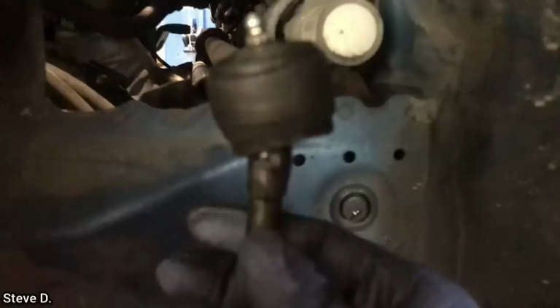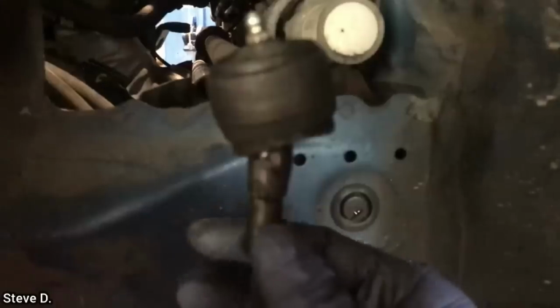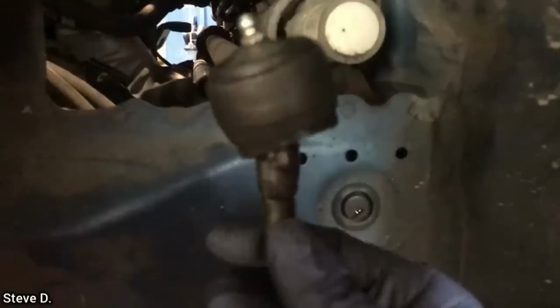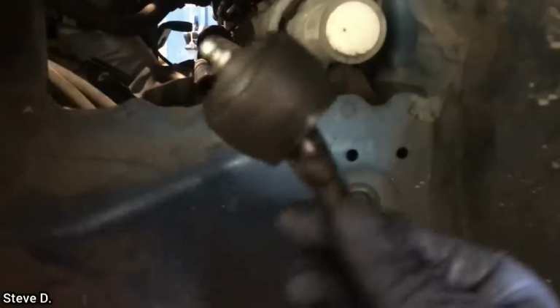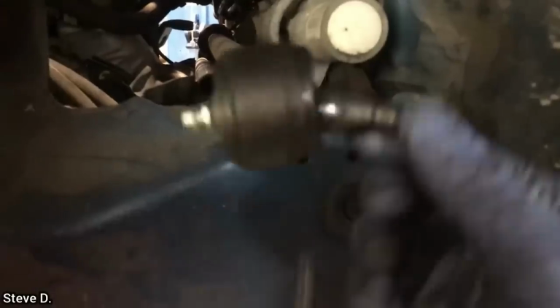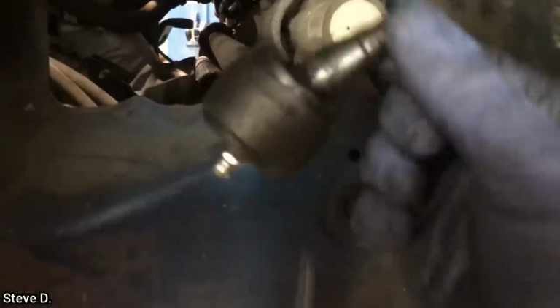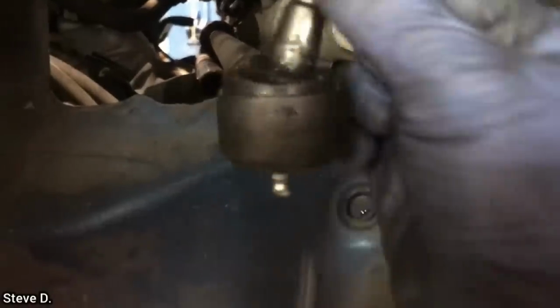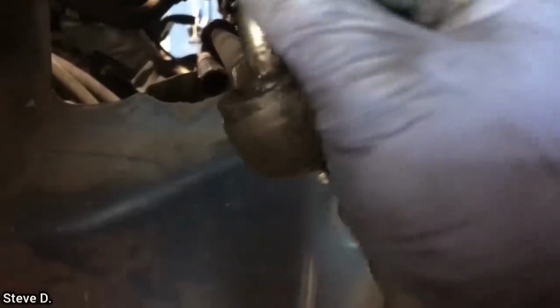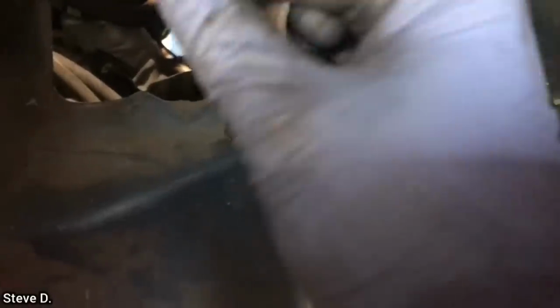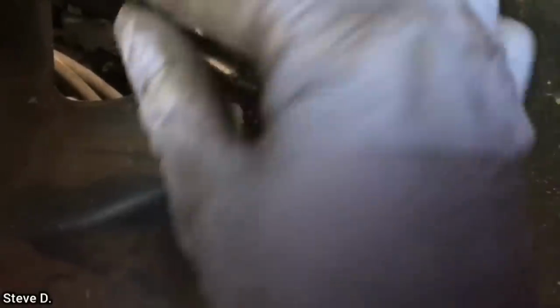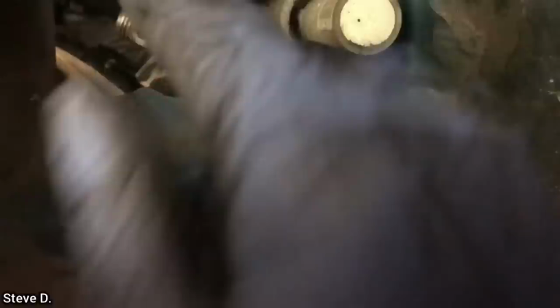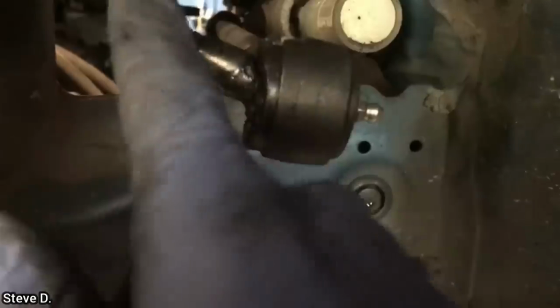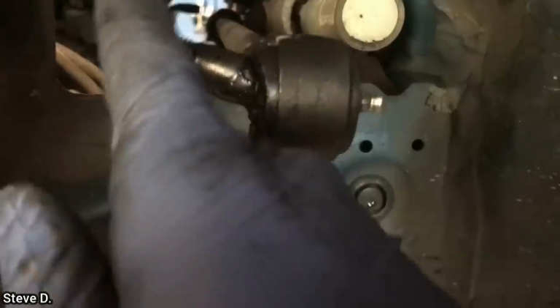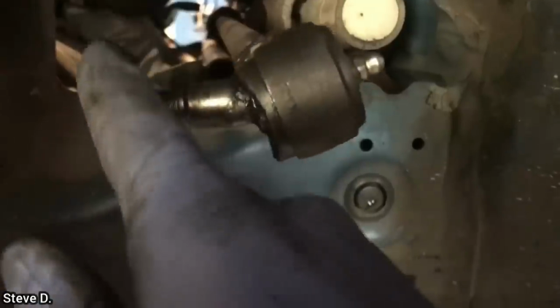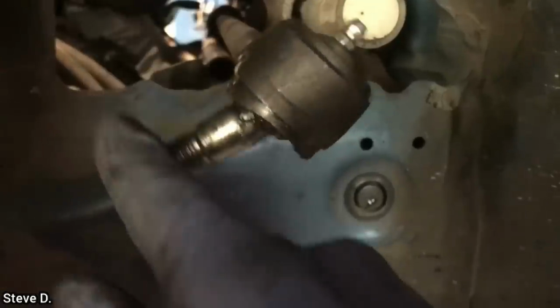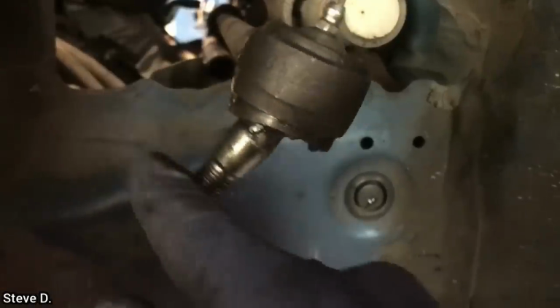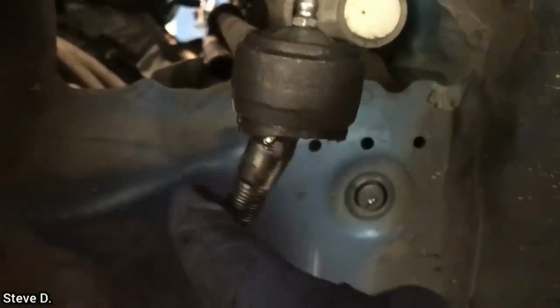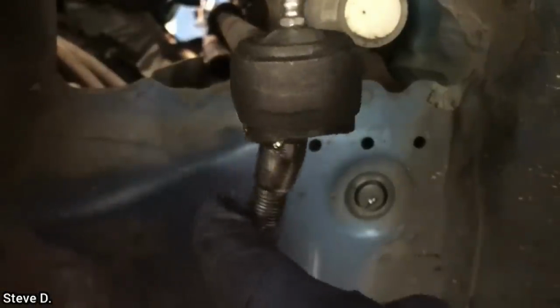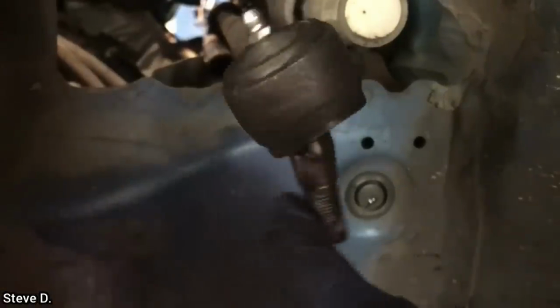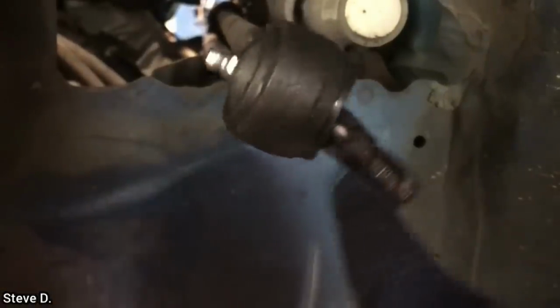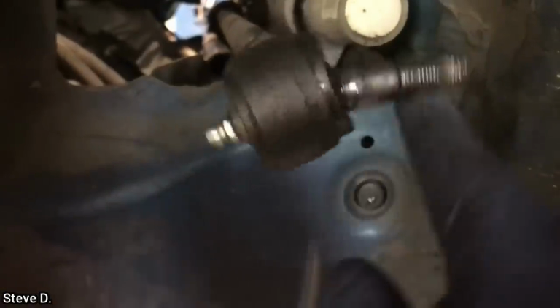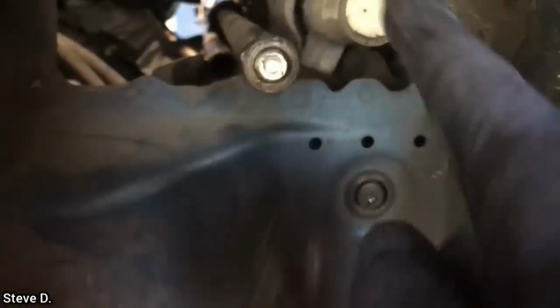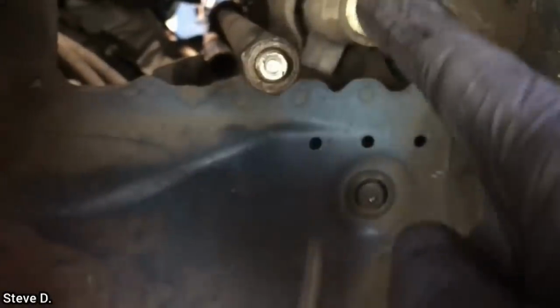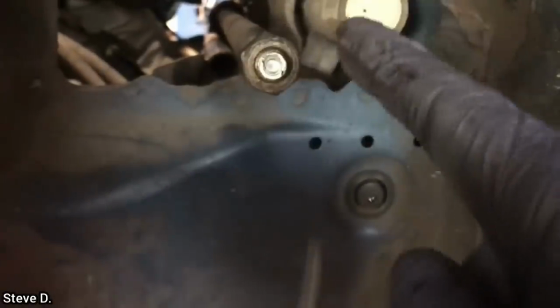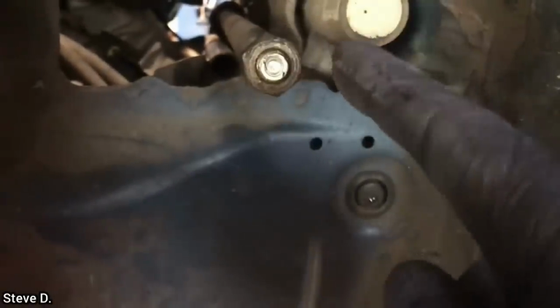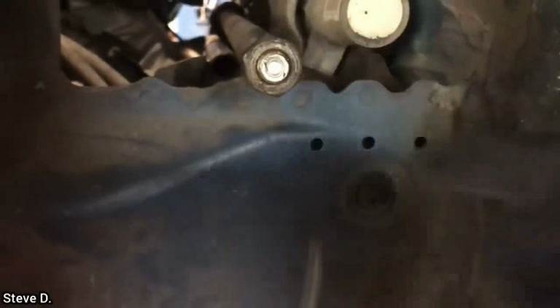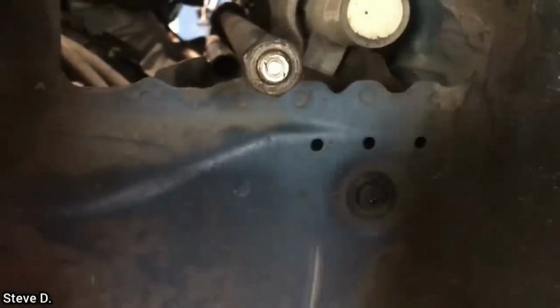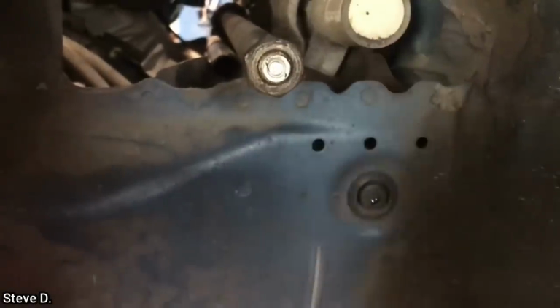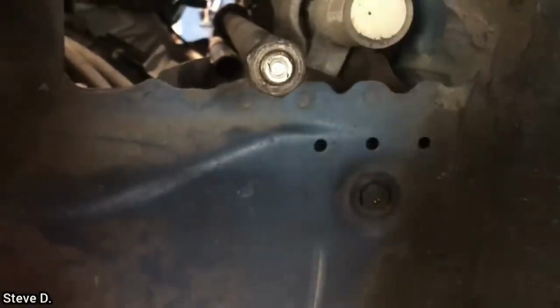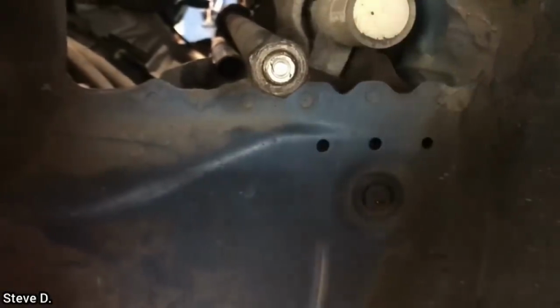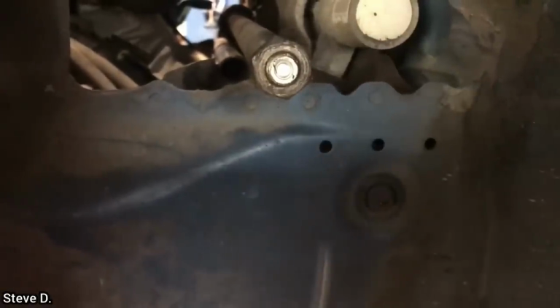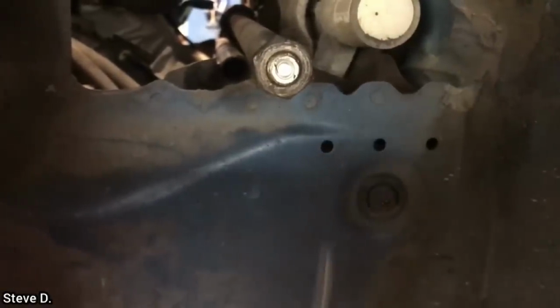Customer states they hear a weird noise after they installed a new outer tie rod end. The technician found that the customer had barely threaded the outer tie rod end onto the inner tie rod end.